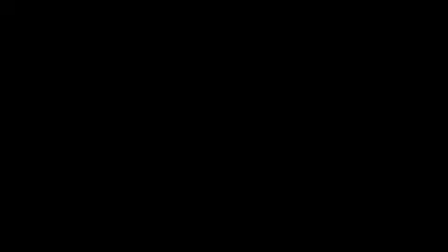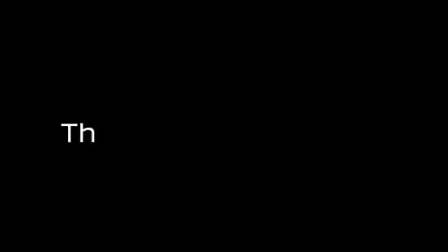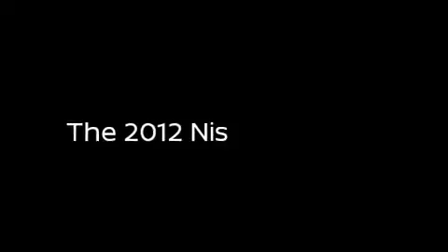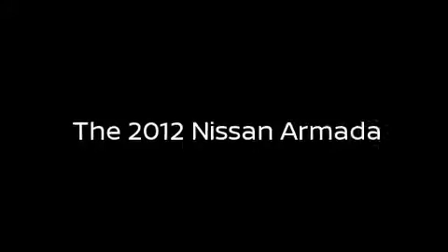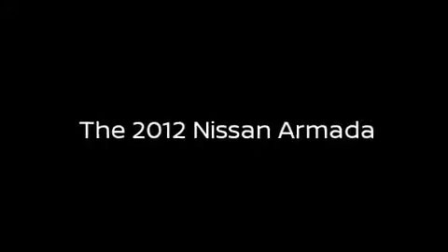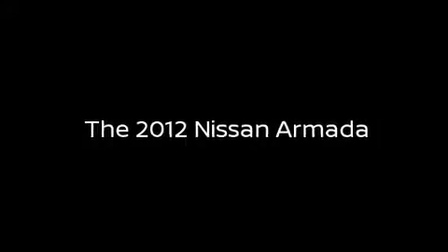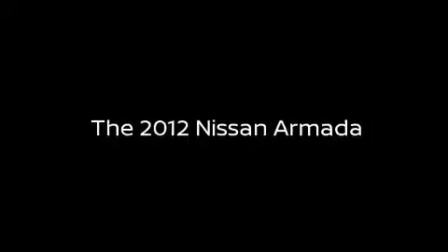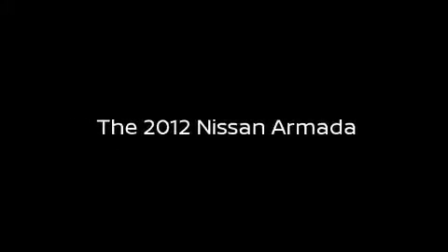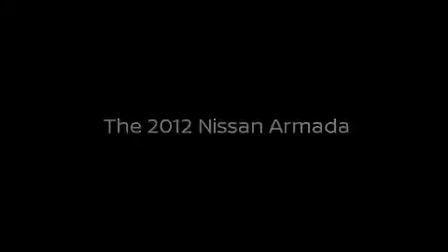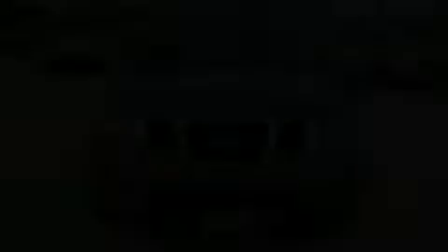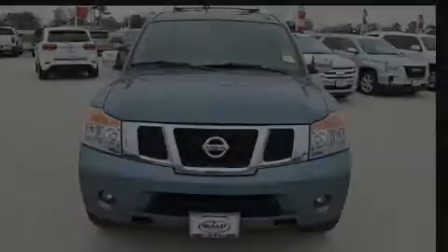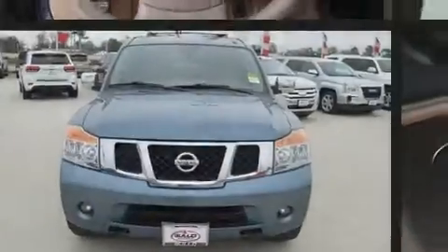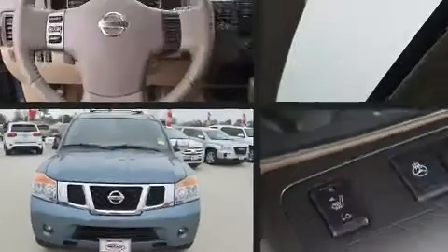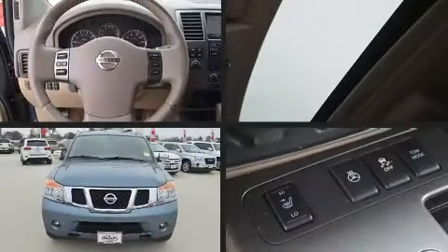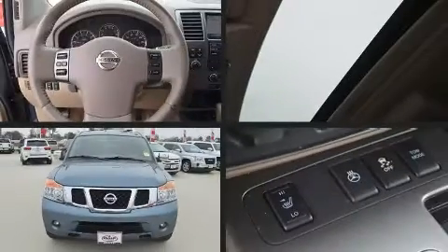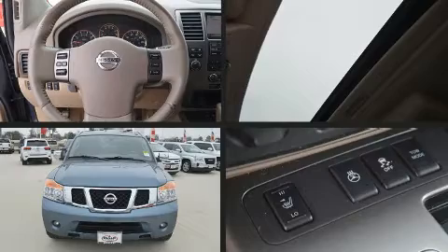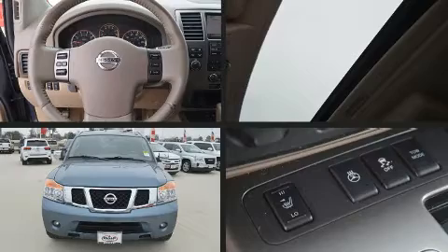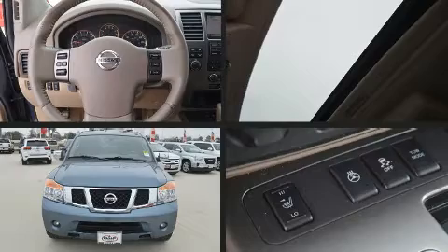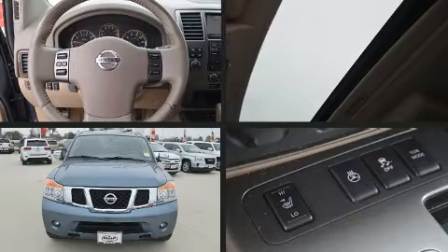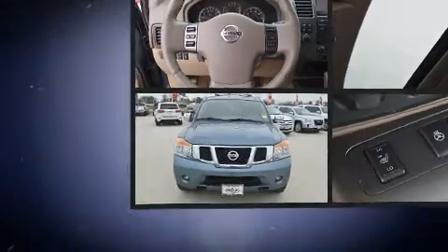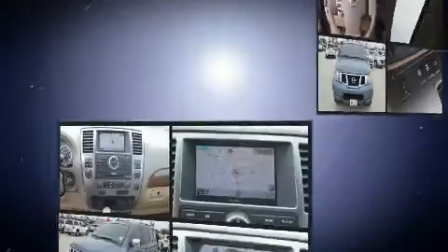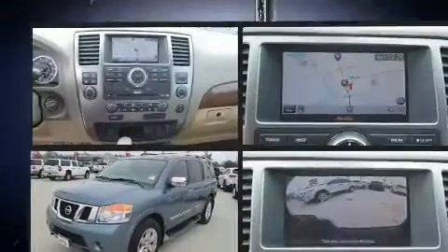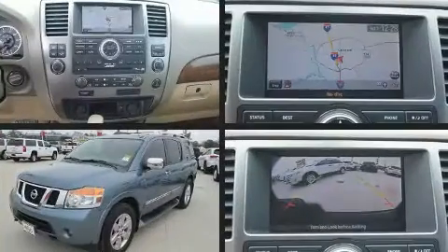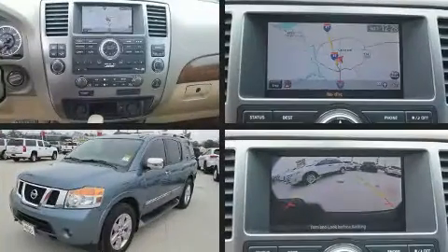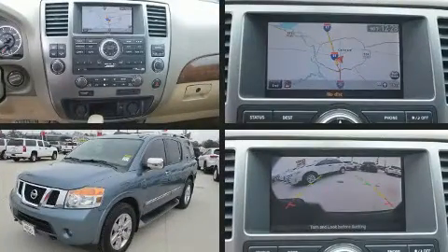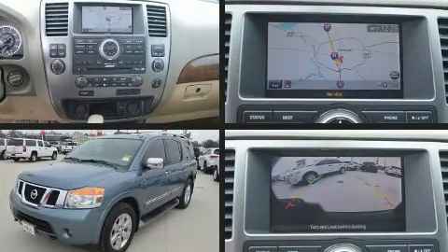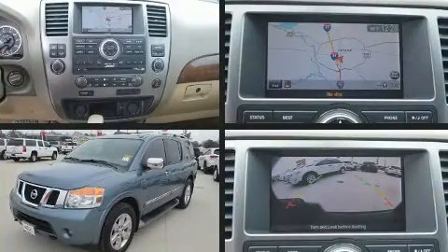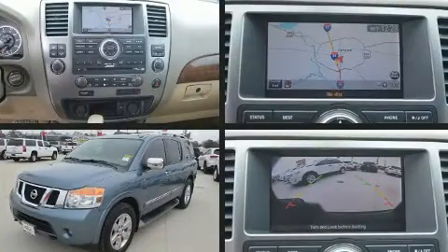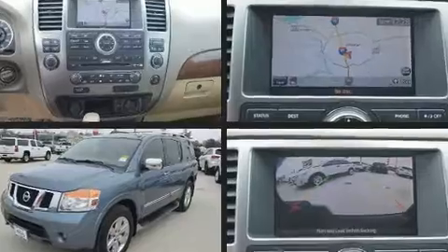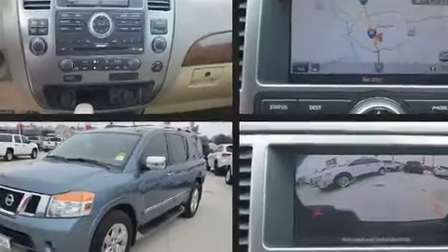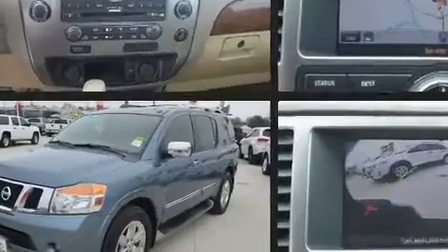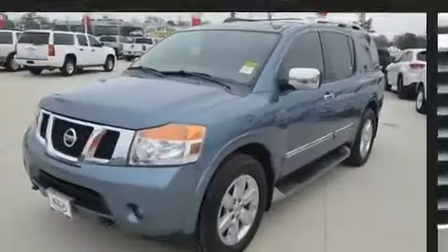Climb inside the 2012 Nissan Armada. Under the hood you'll find an eight-cylinder engine with more than 300 horsepower, and load leveling rear suspension maintains a comfortable ride.